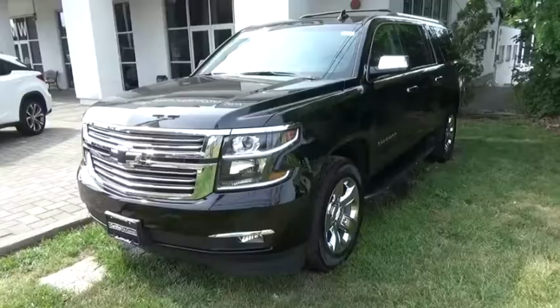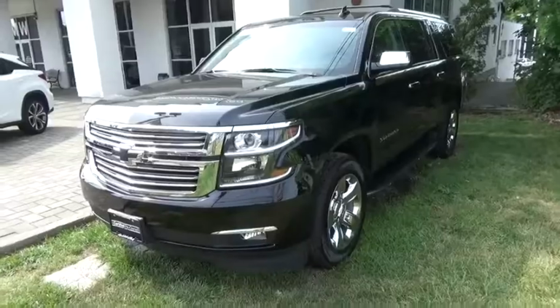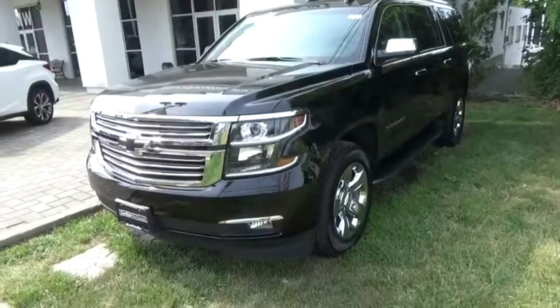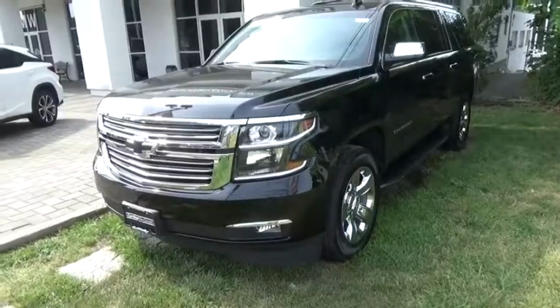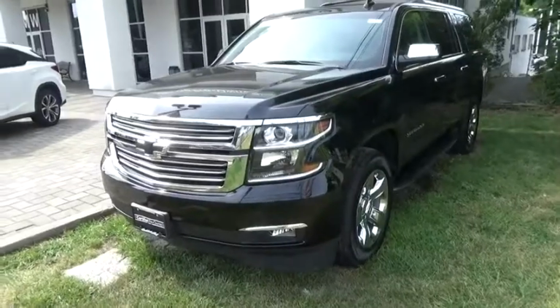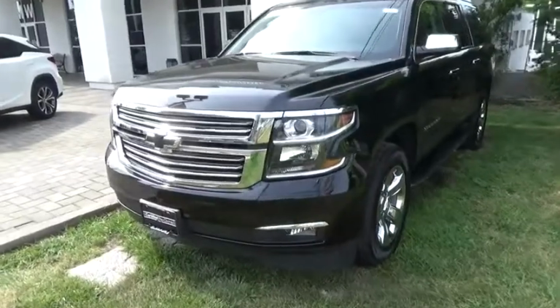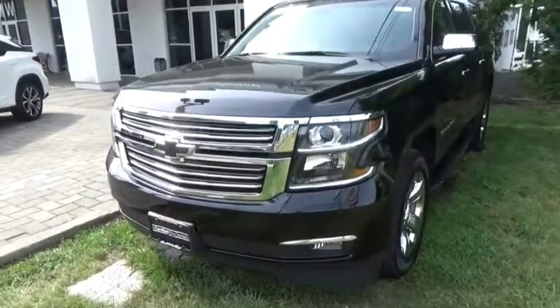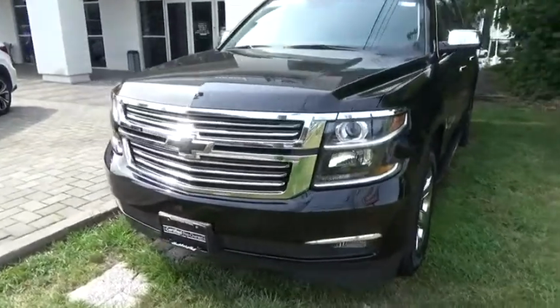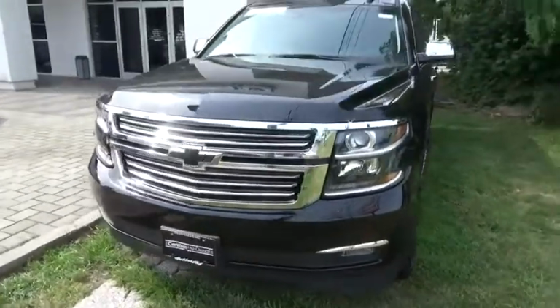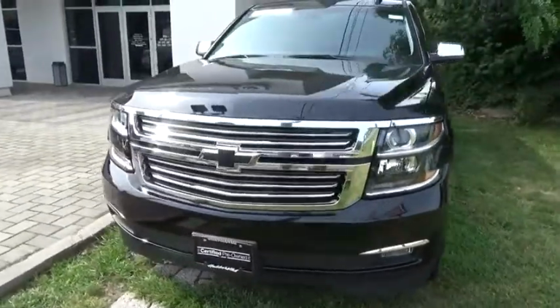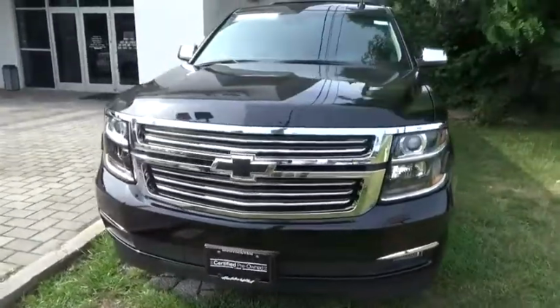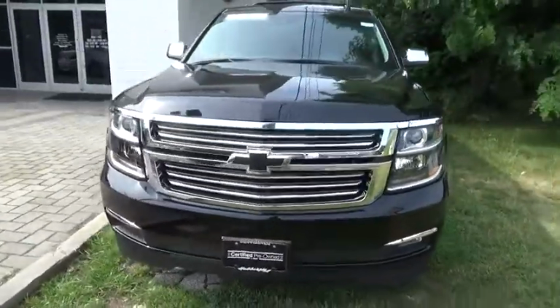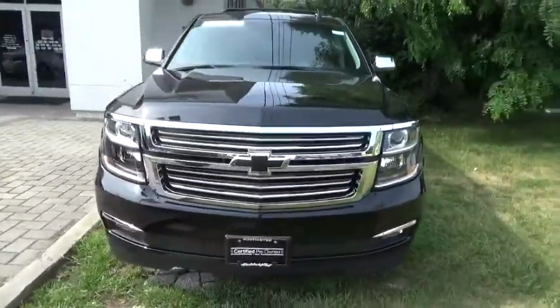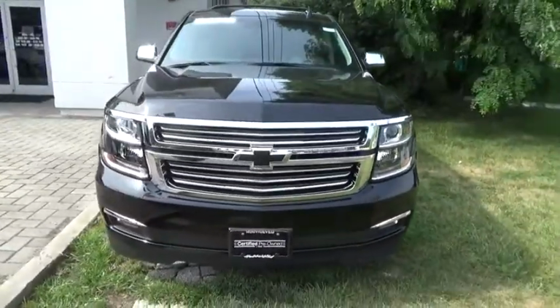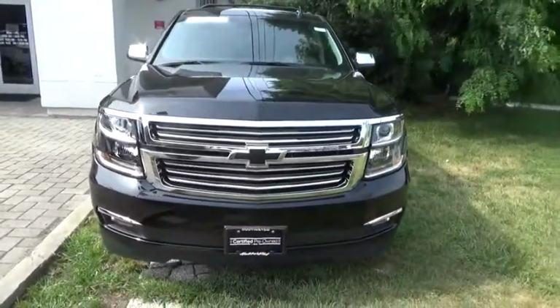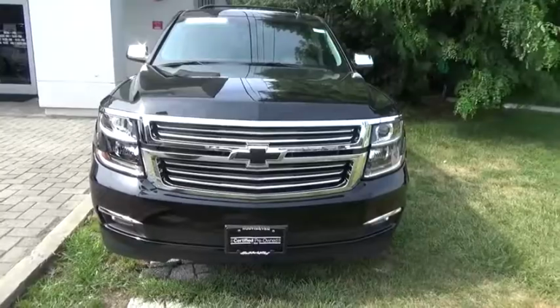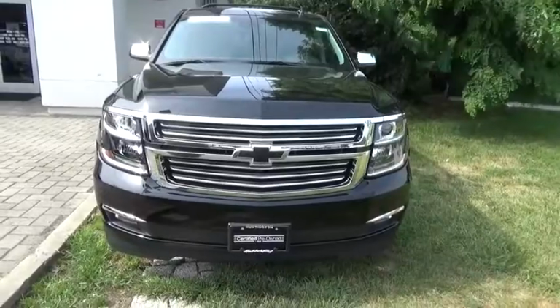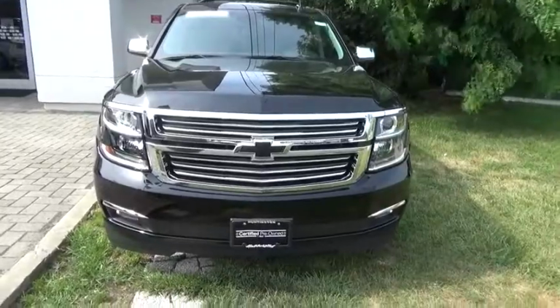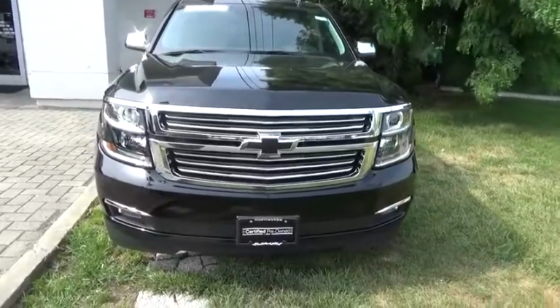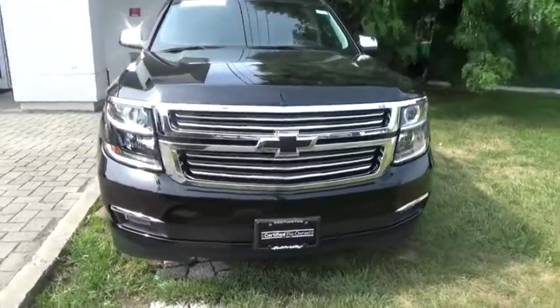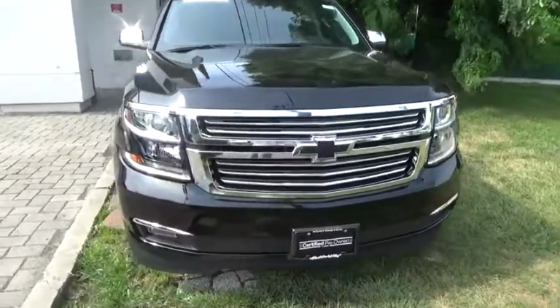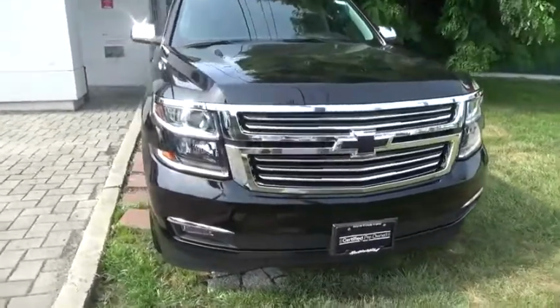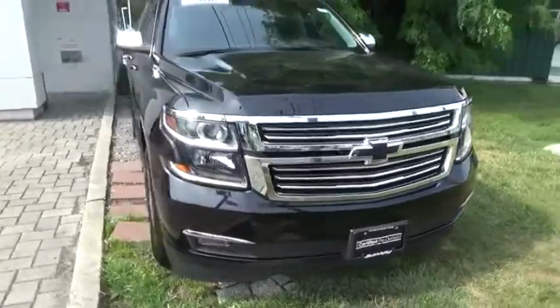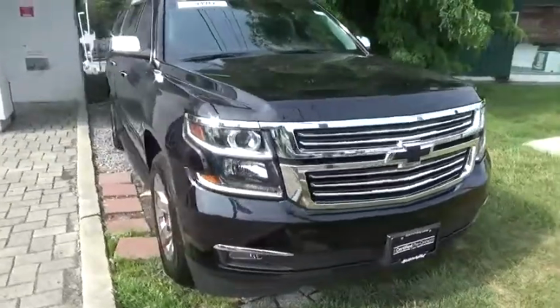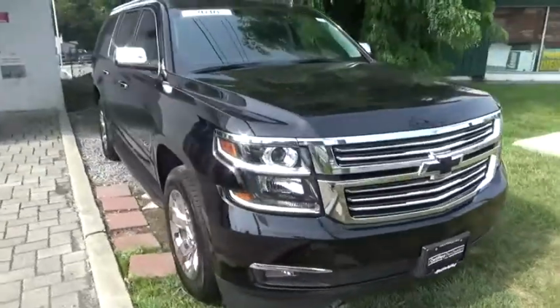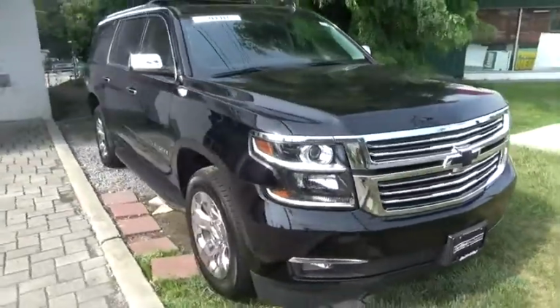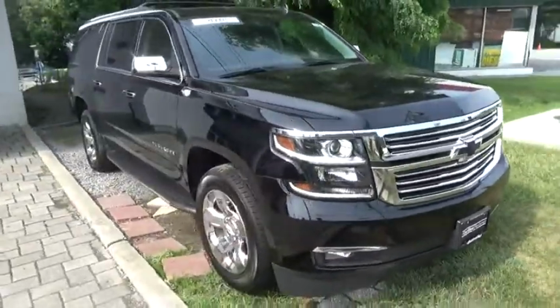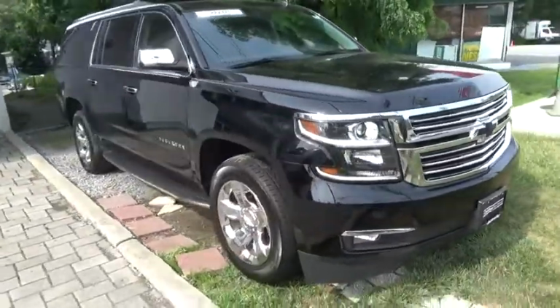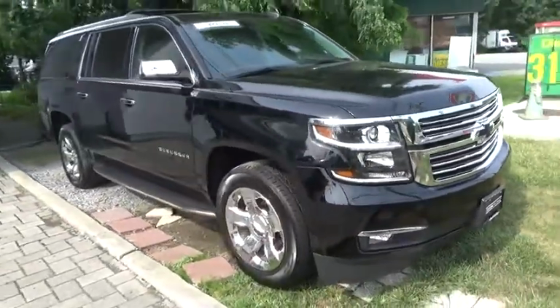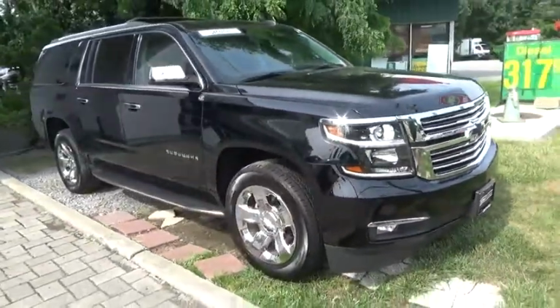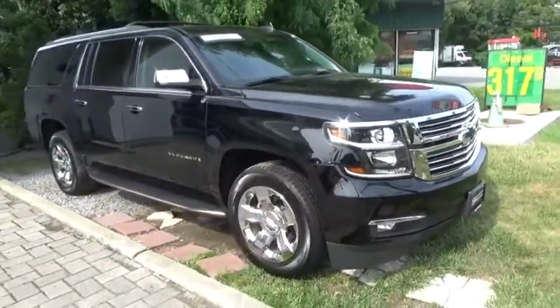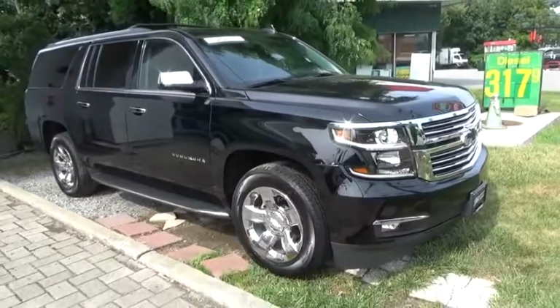Take a ride in the 2018 Chevrolet Suburban. Suburban exceeds at towing heavy trailers, hauling loads of people in gear, and enduring hard use and rugged terrain.